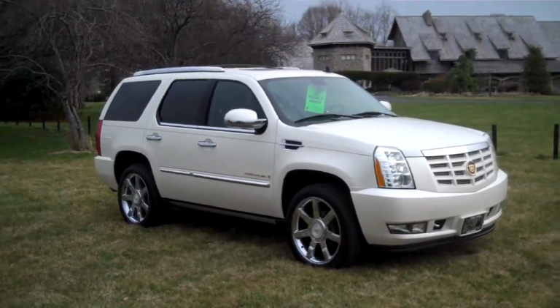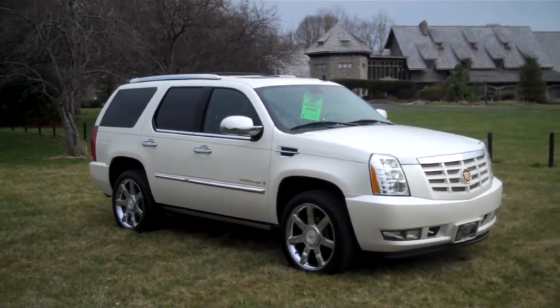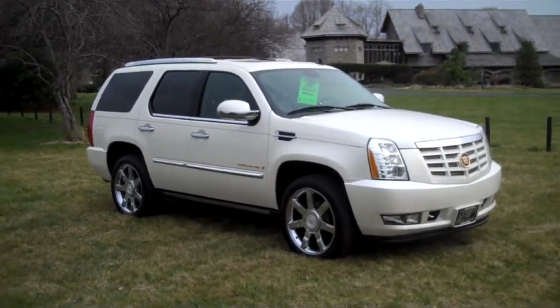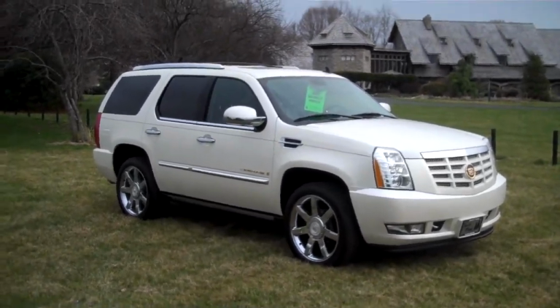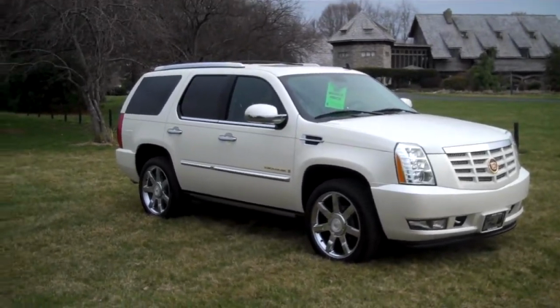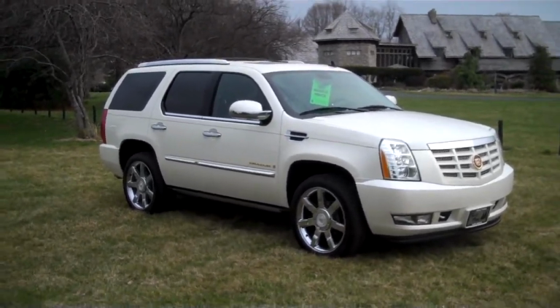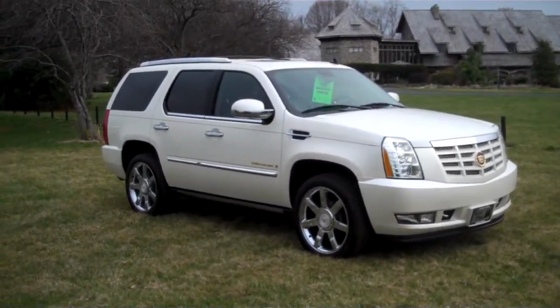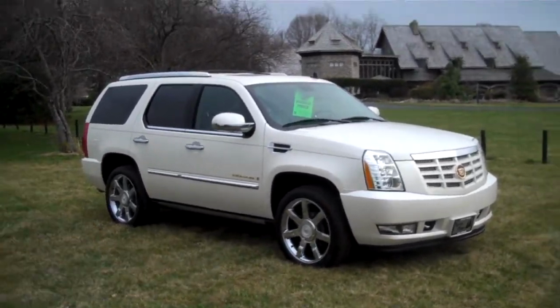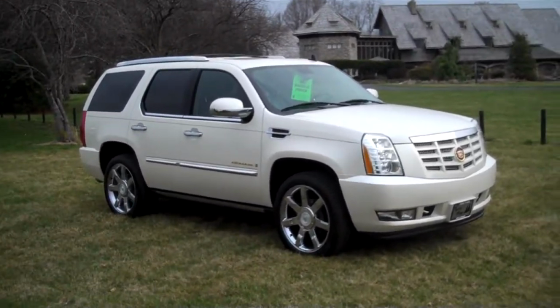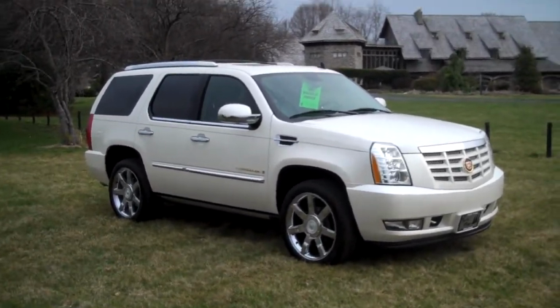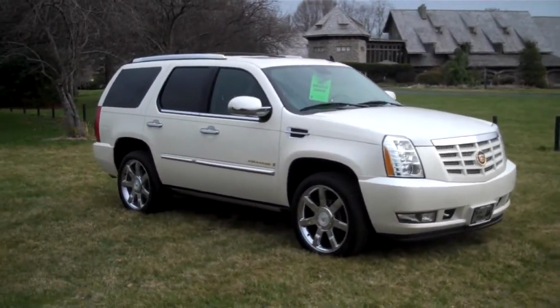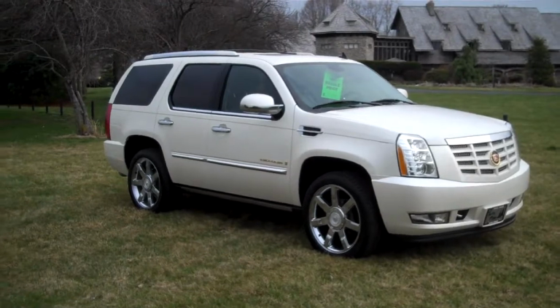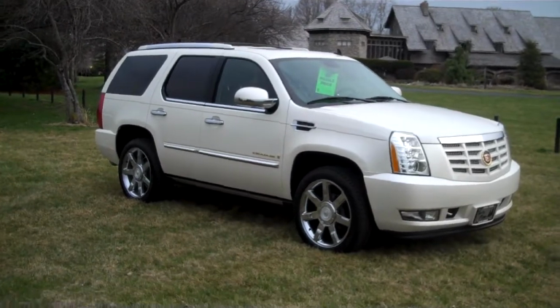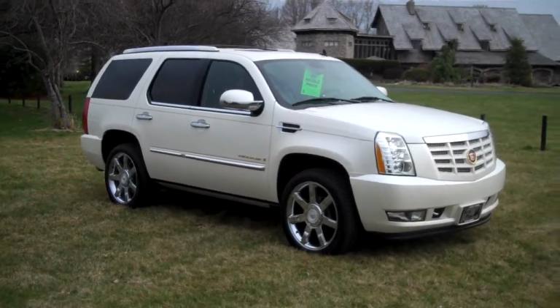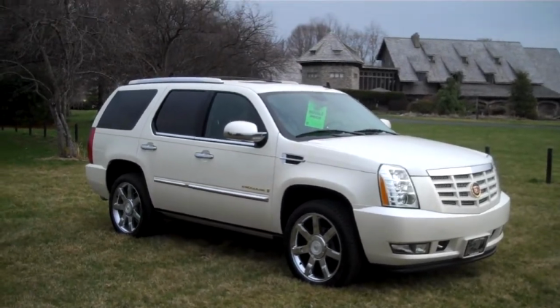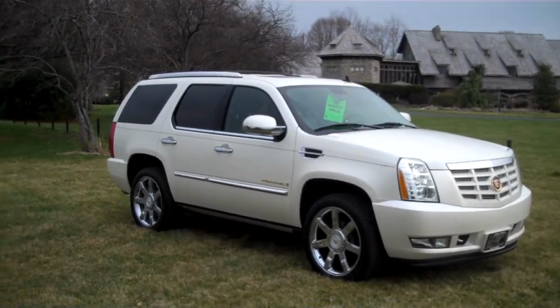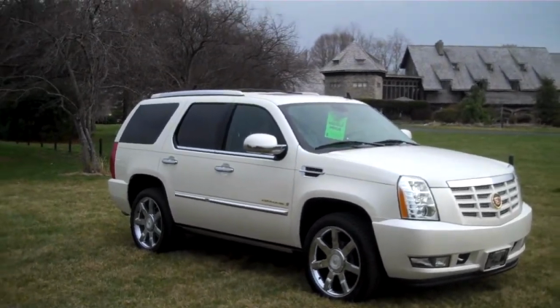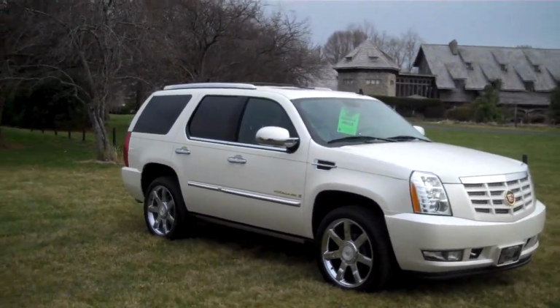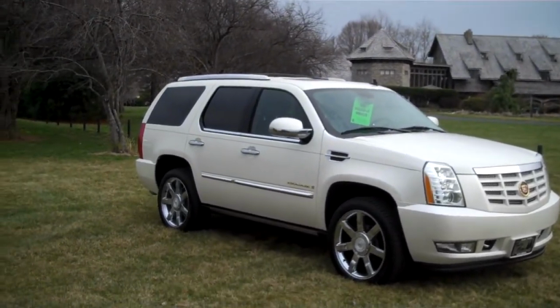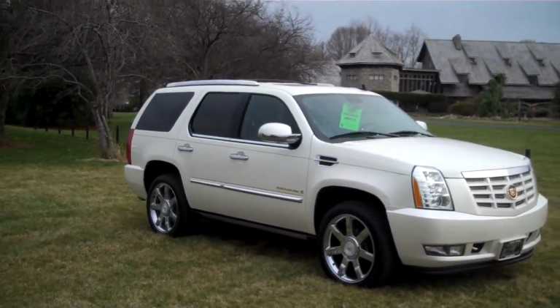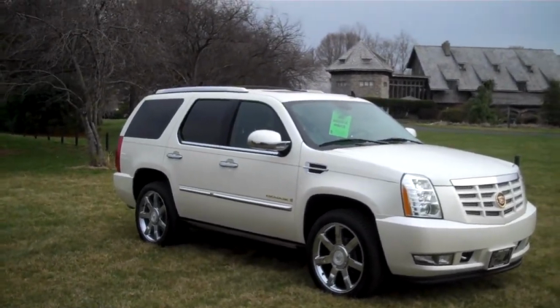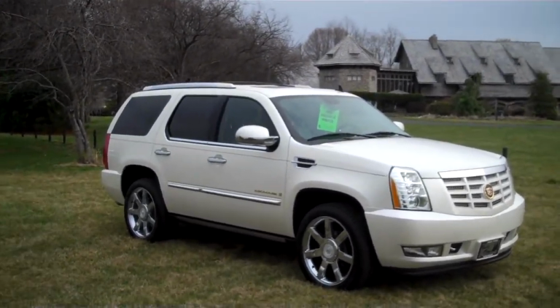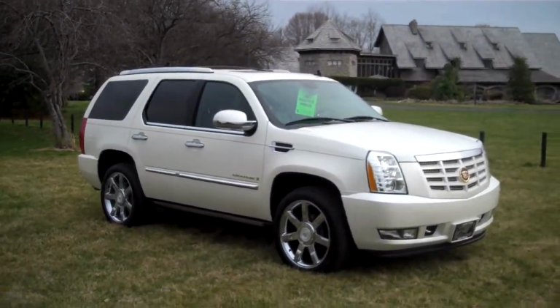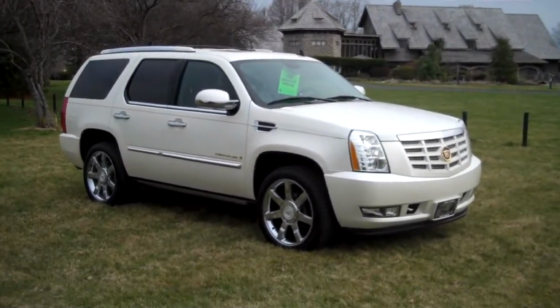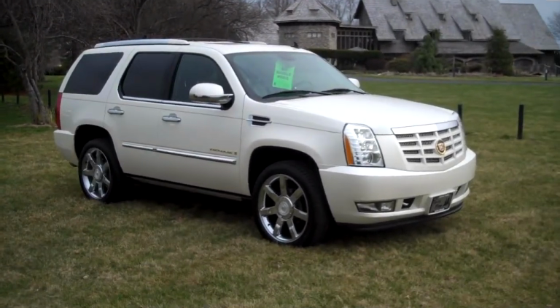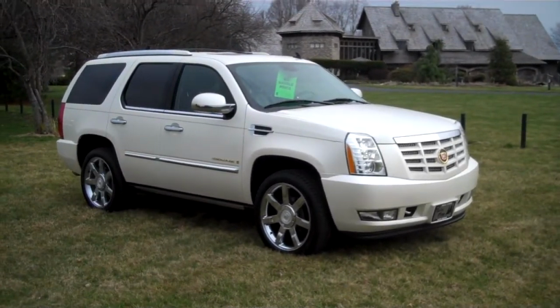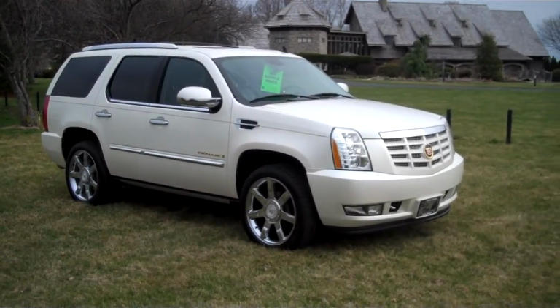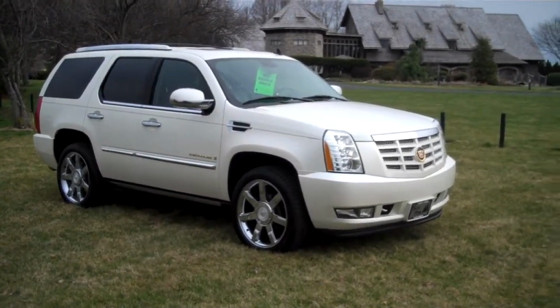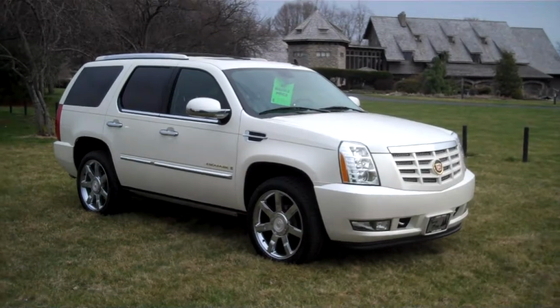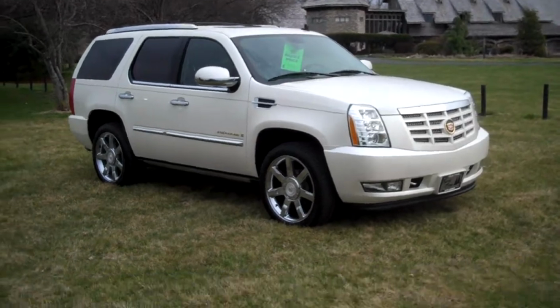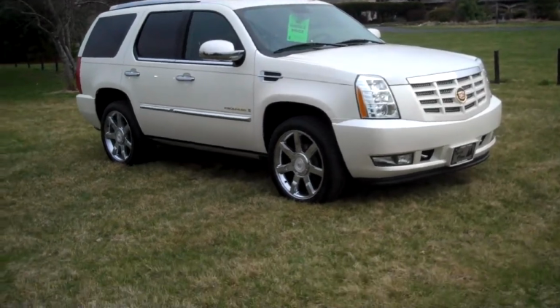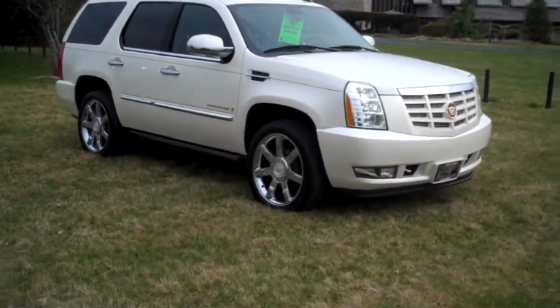Welcome back to Twin Pine Auto Group. This is DJ Luxton. I'm going to walk you around our beautiful 2007 Cadillac Escalade with the Ultra Luxury Package.